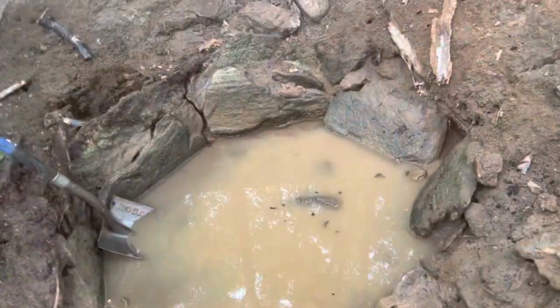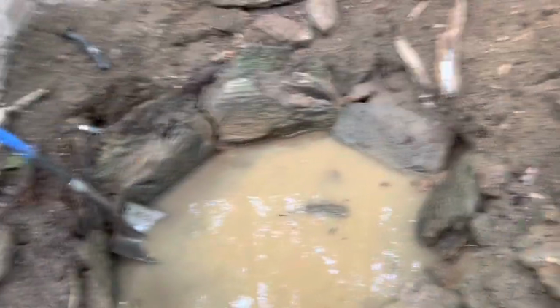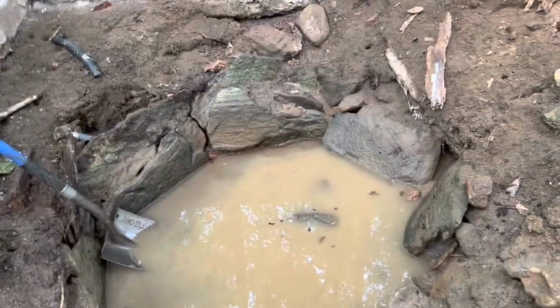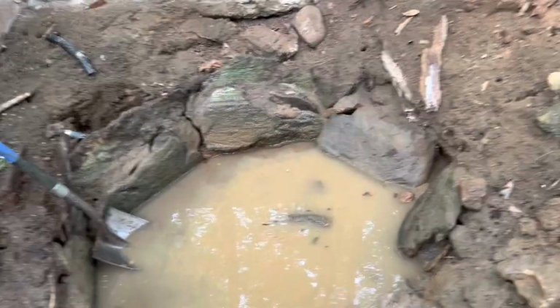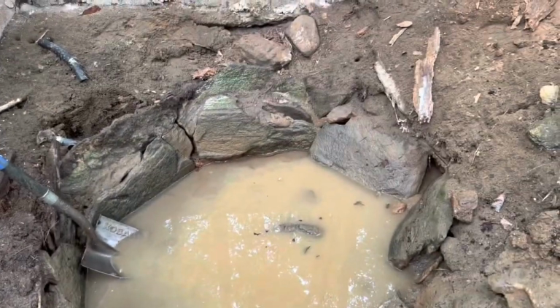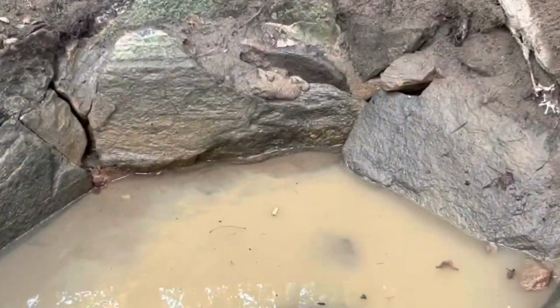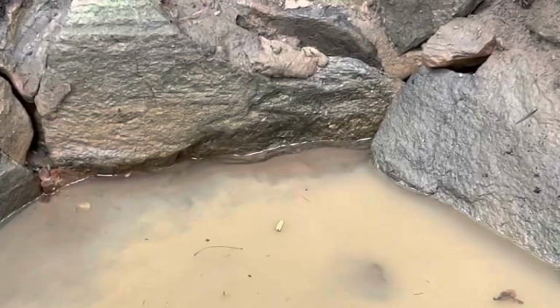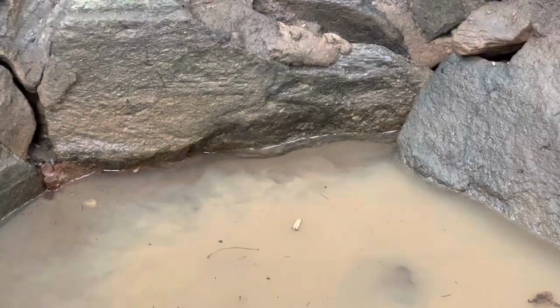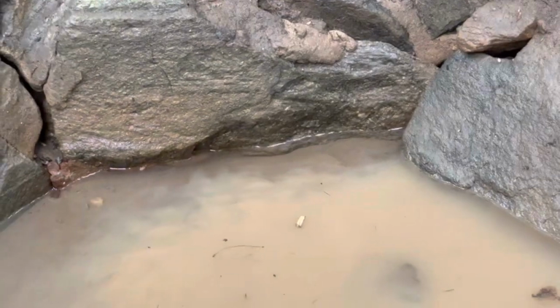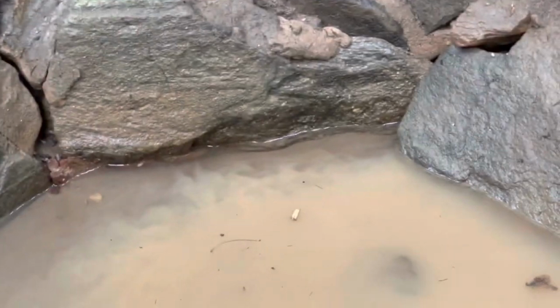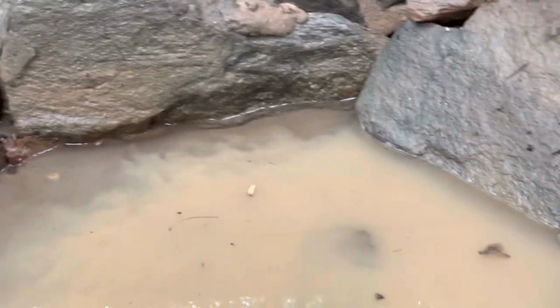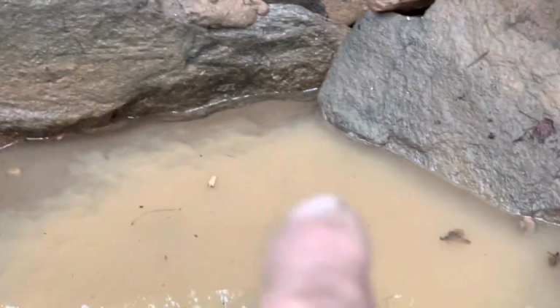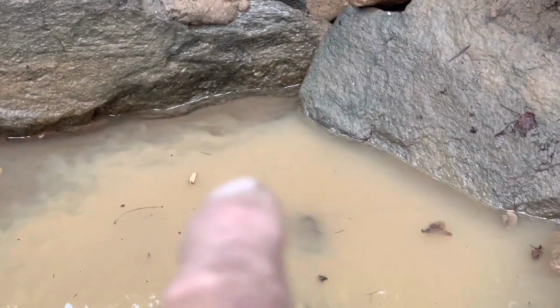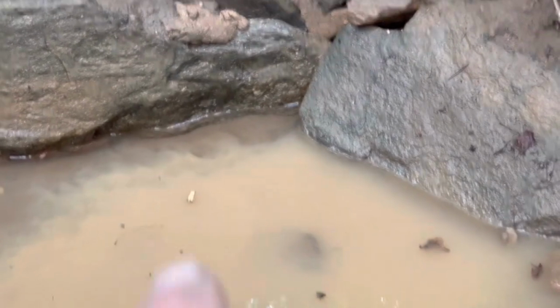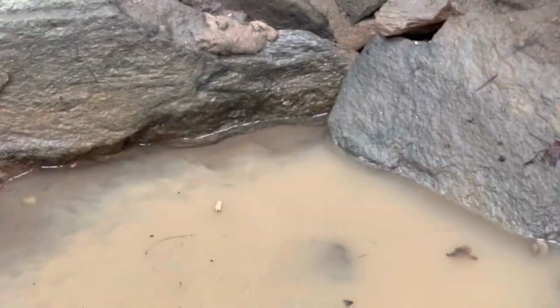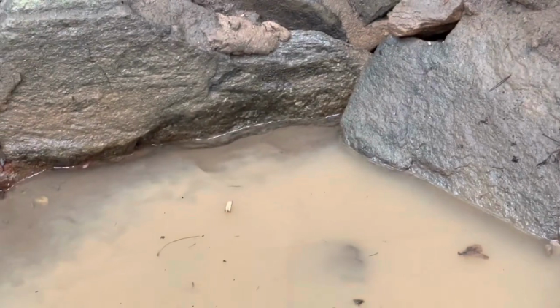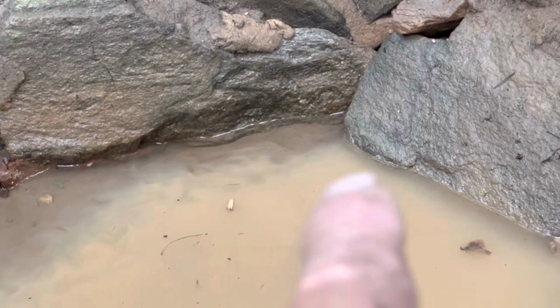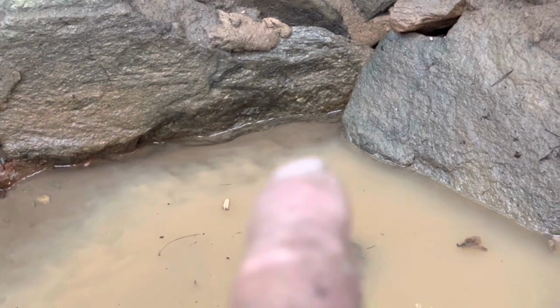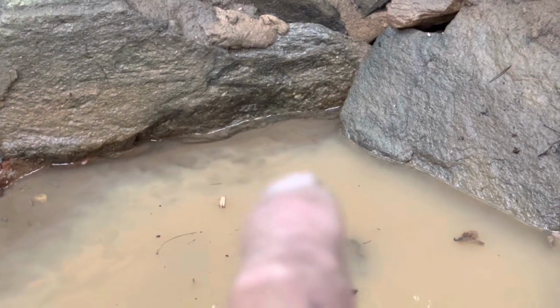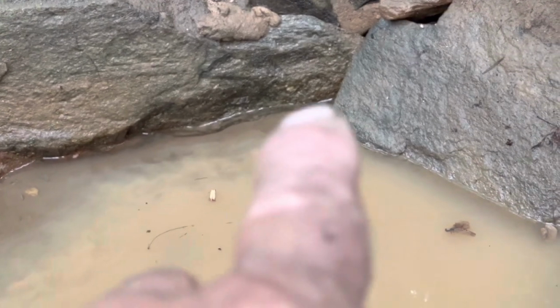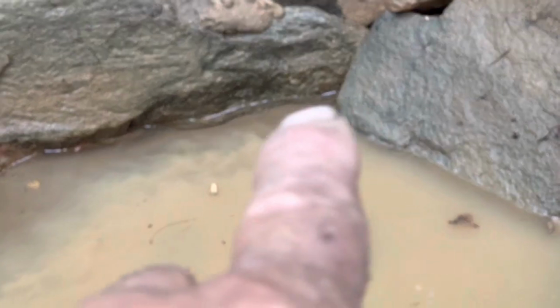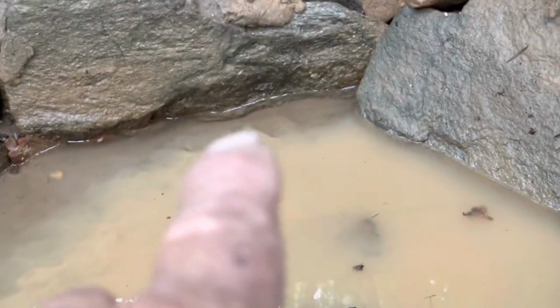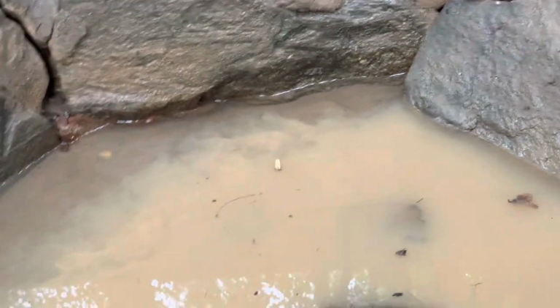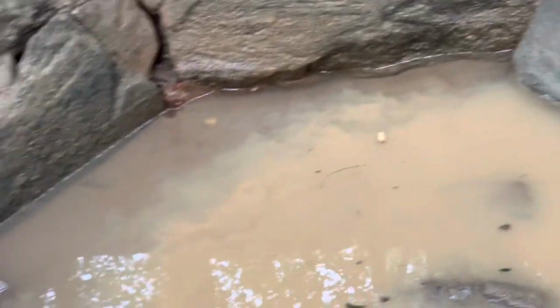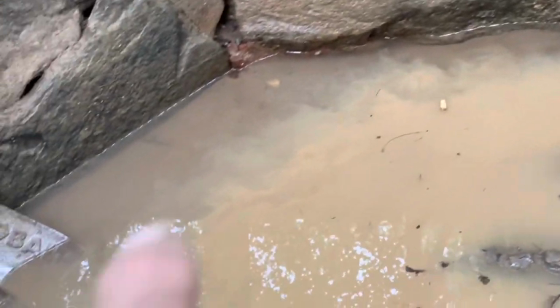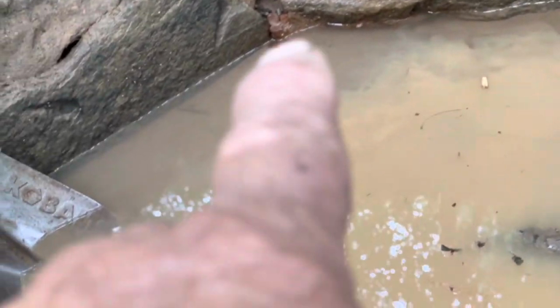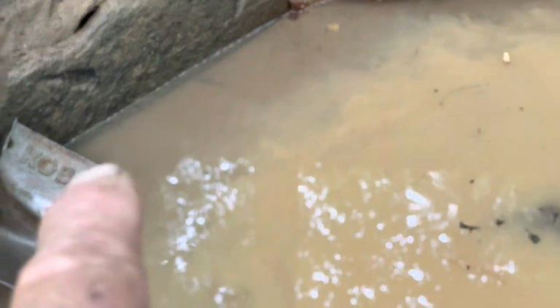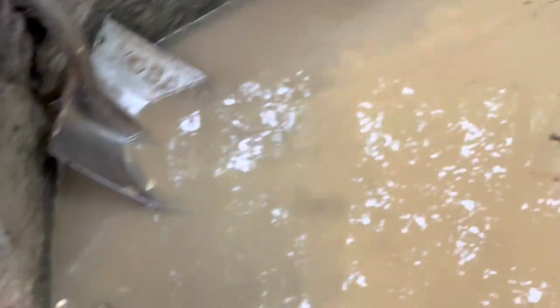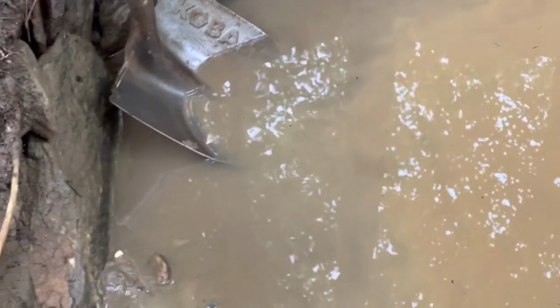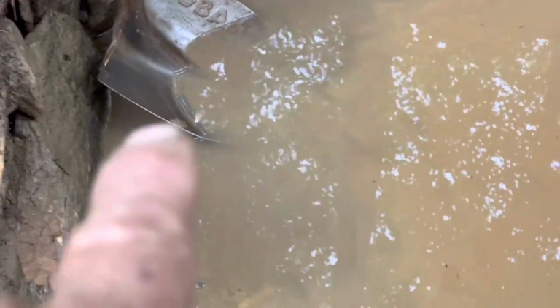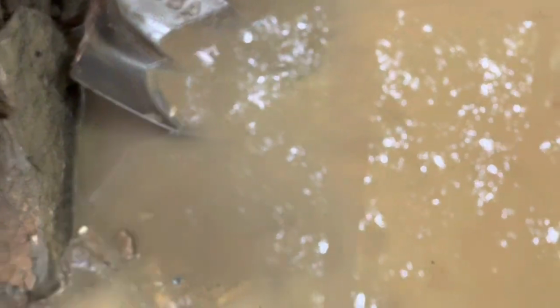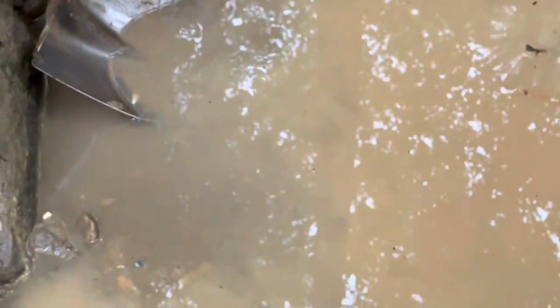Might be hard to see, but you can see where it was muddy where I was walking around in here. Got to clean that out, but this is where the spring head's coming in — right here and behind where the shovel's sitting.